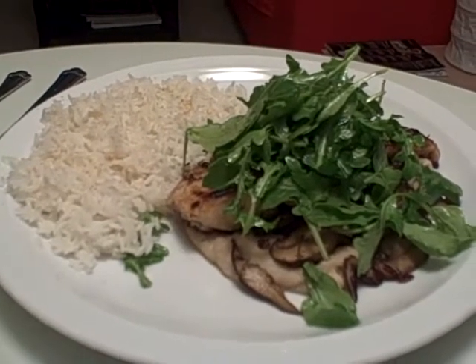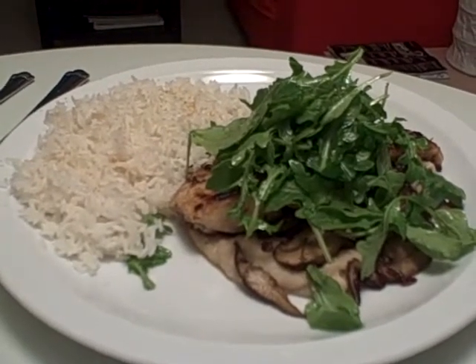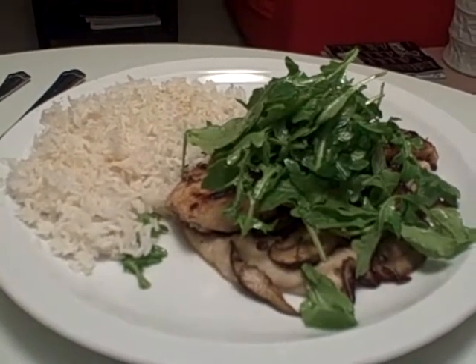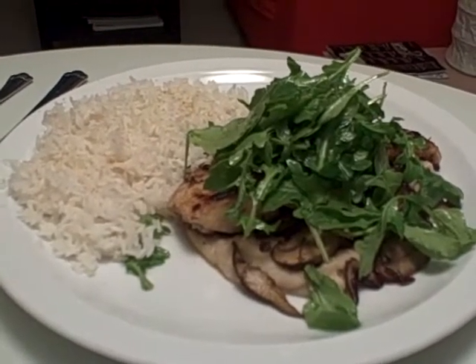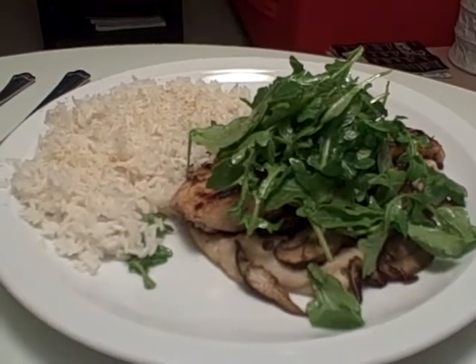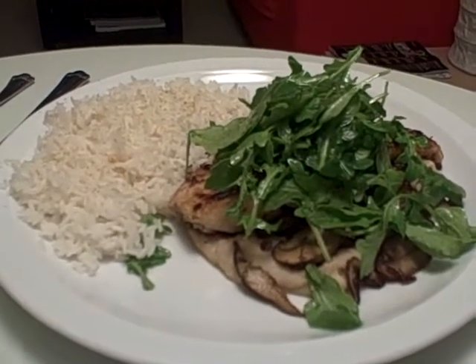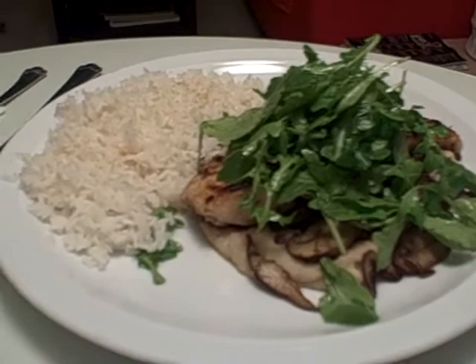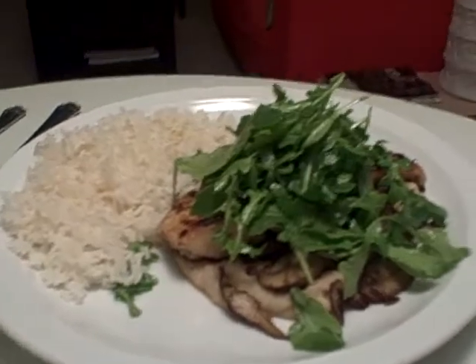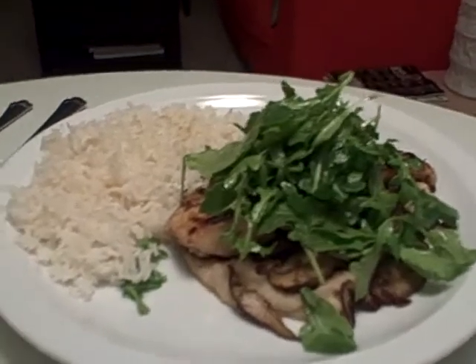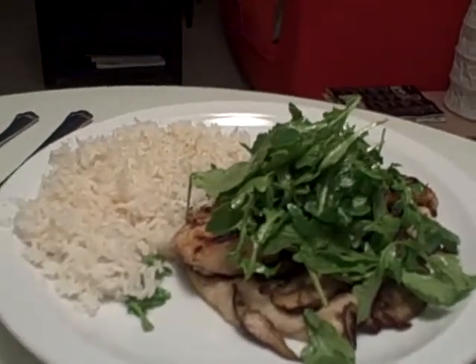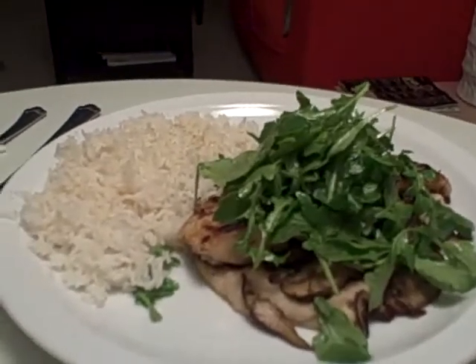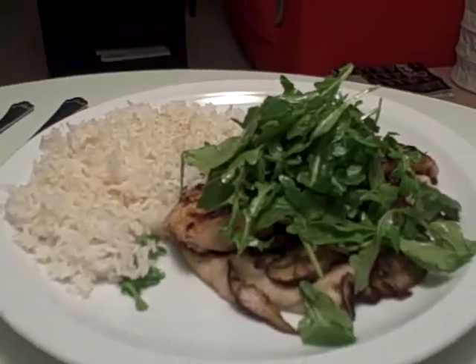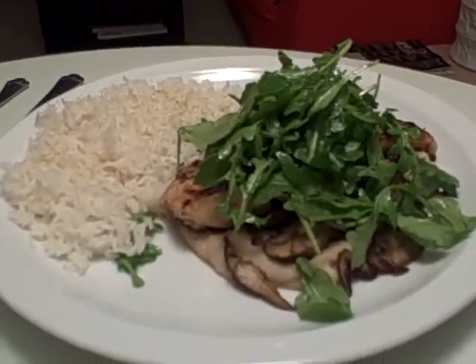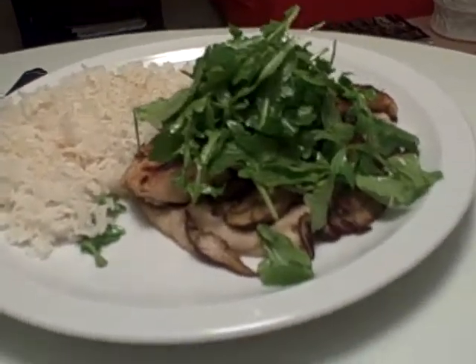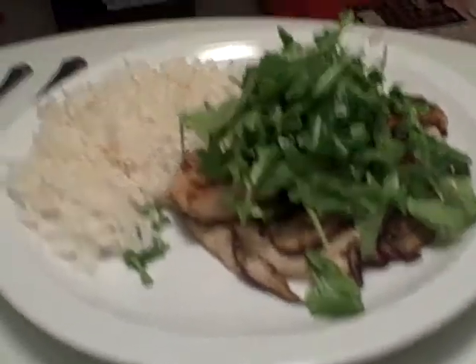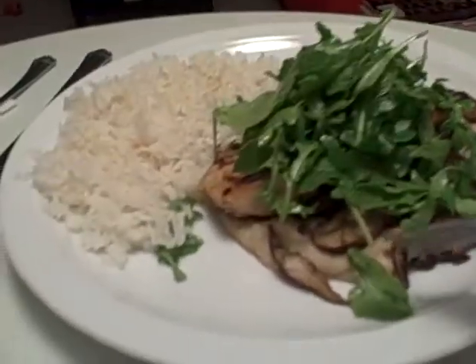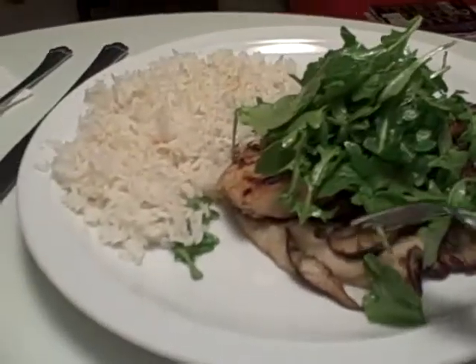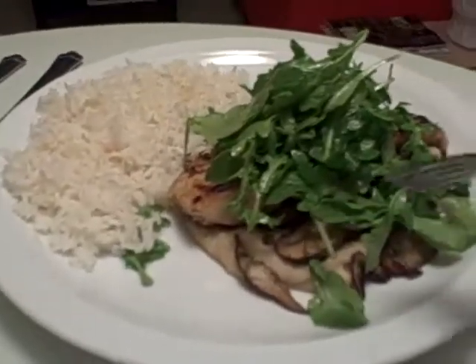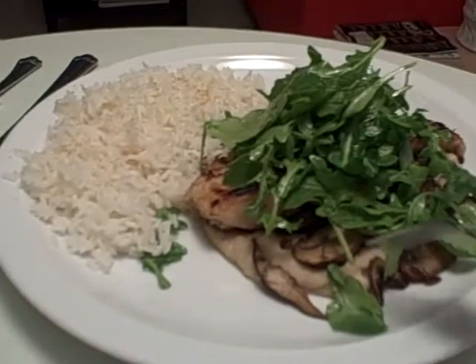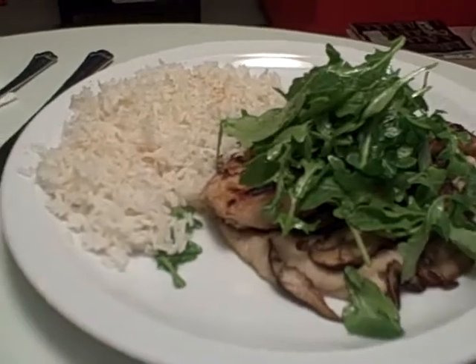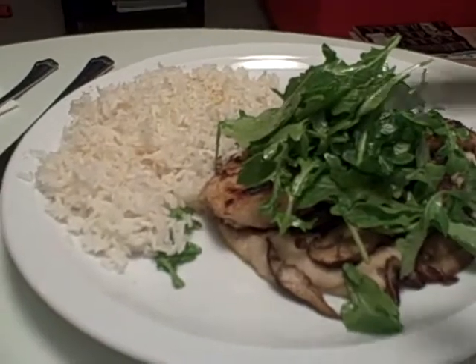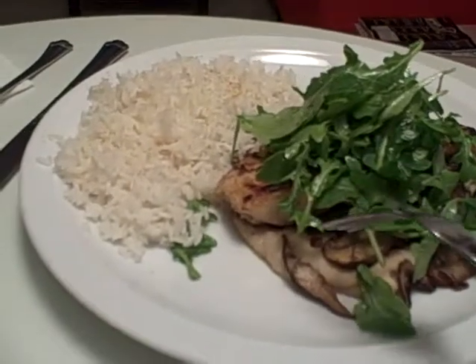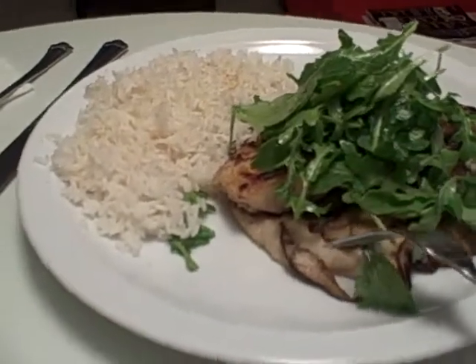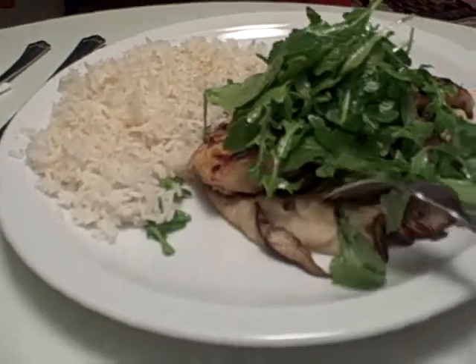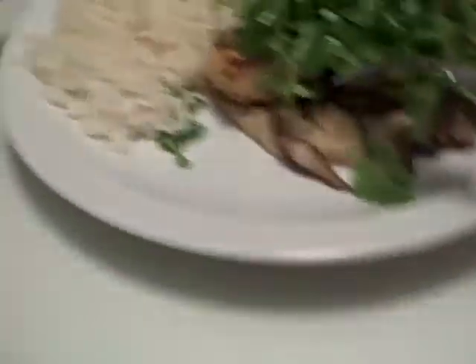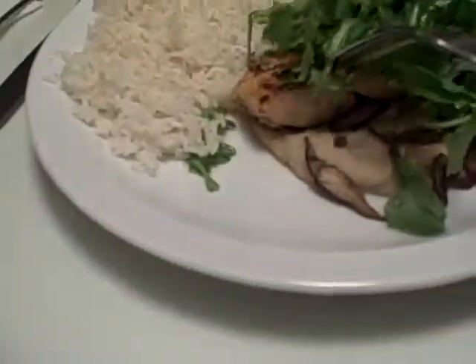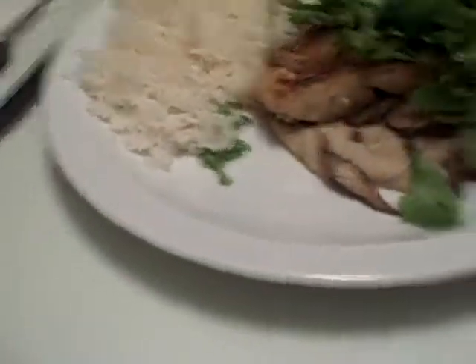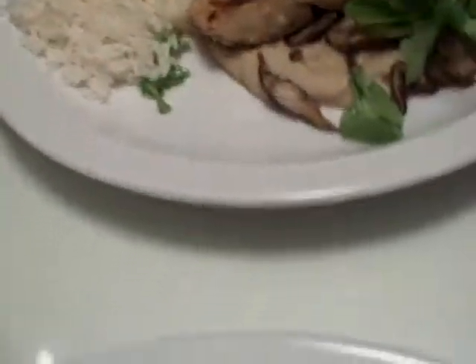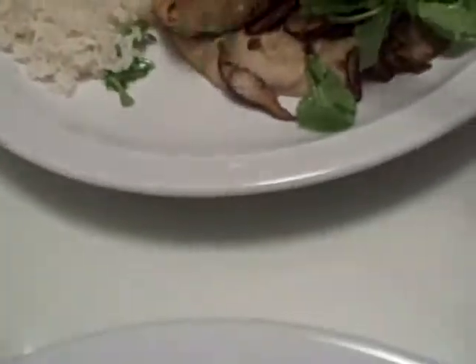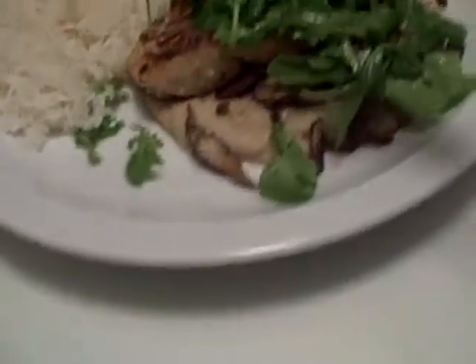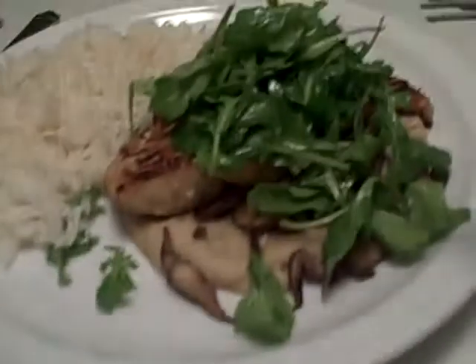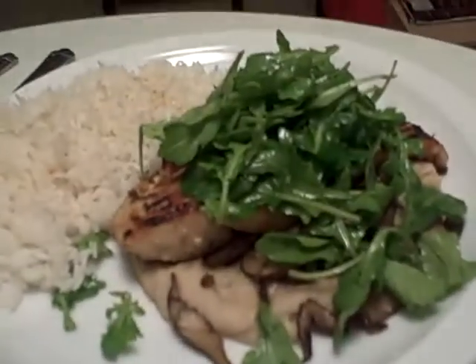And there's rice on the side. It's all an homage to Sushi Murimoto, who makes the best dish that's similar to this. I guess you can't see it very well.